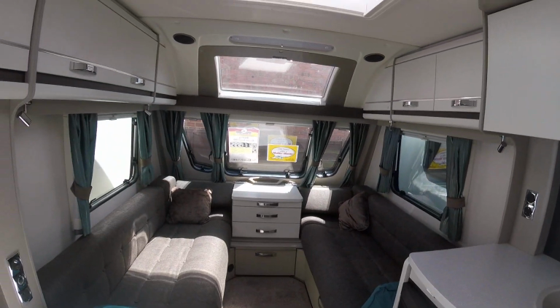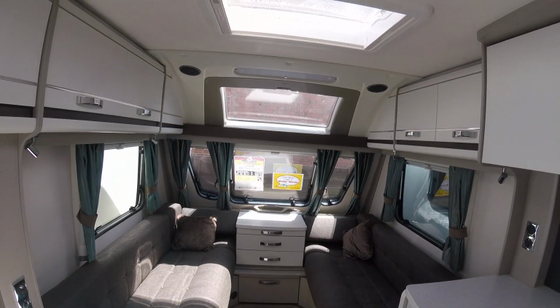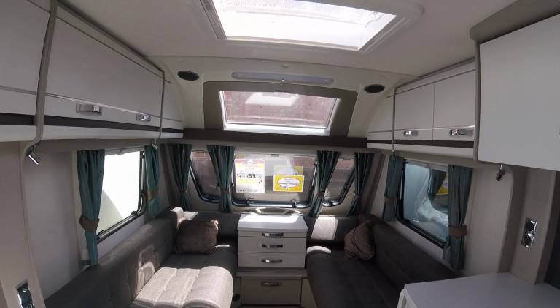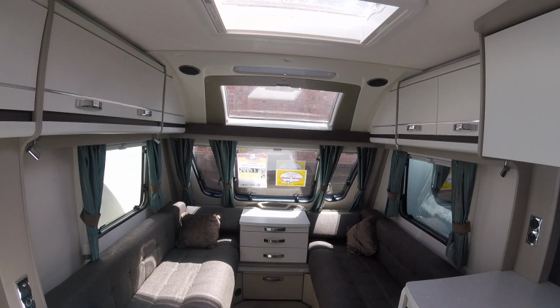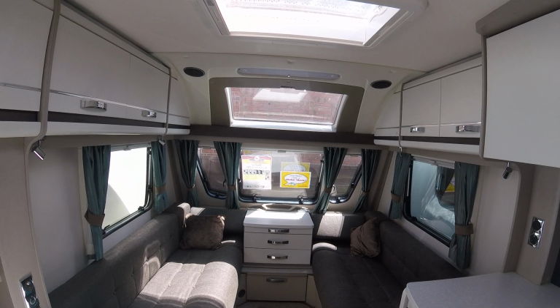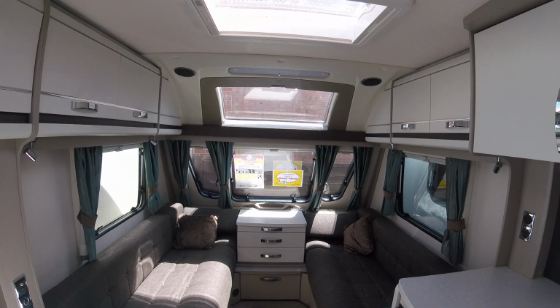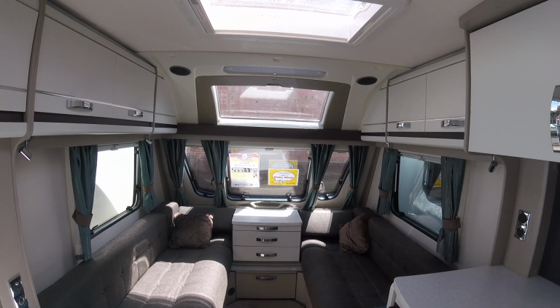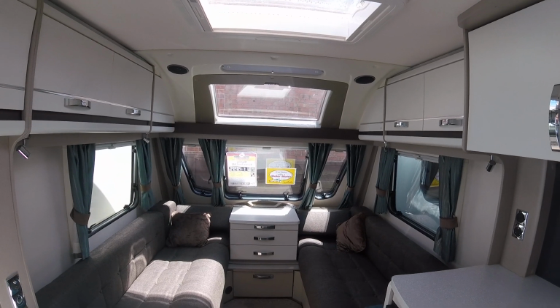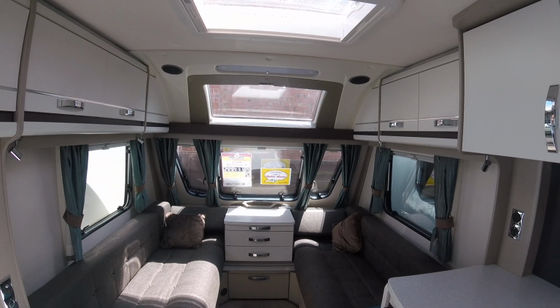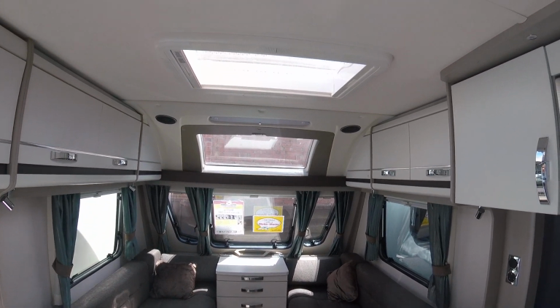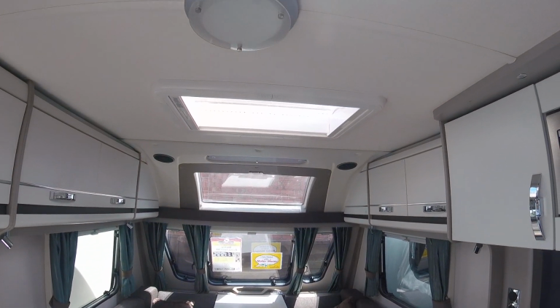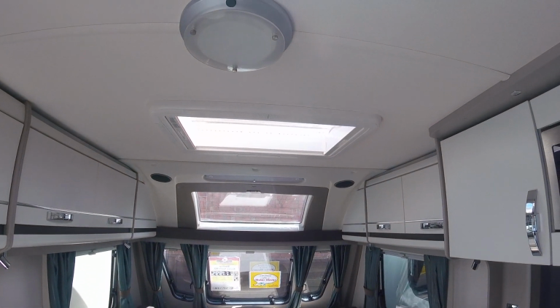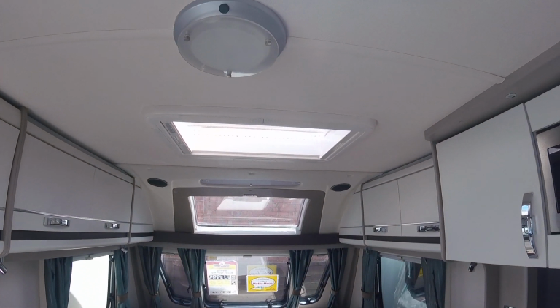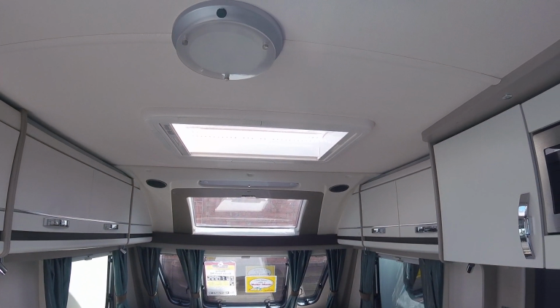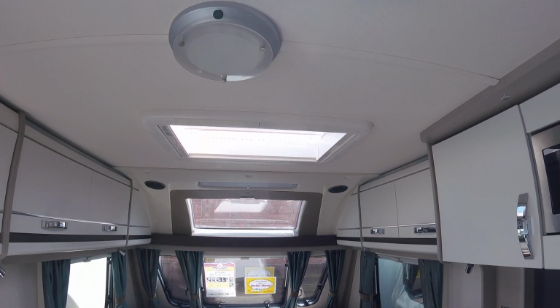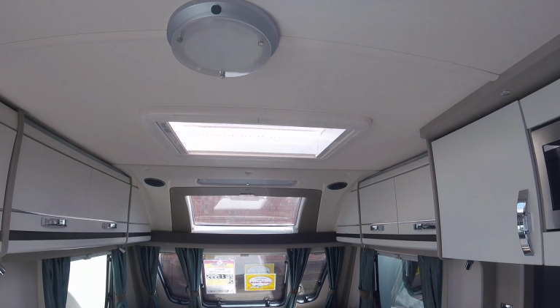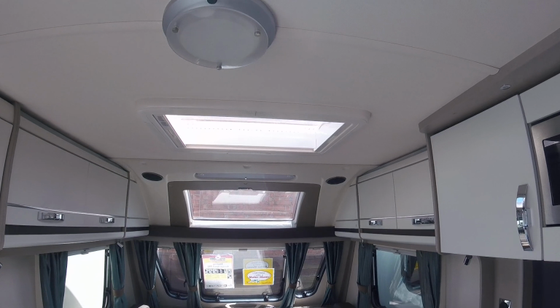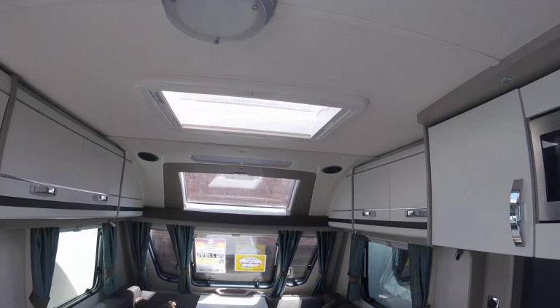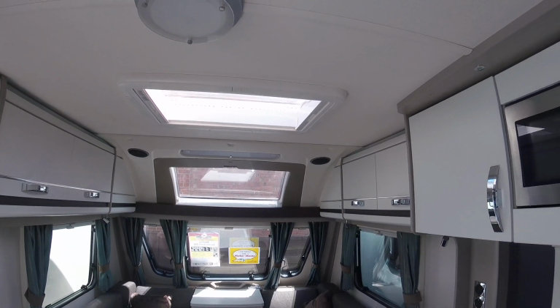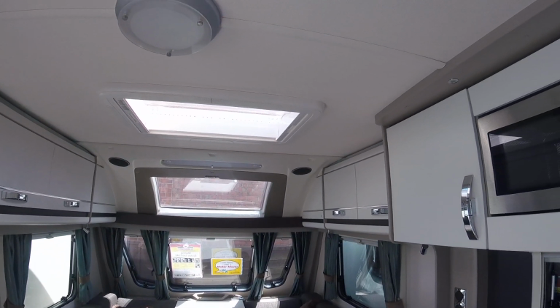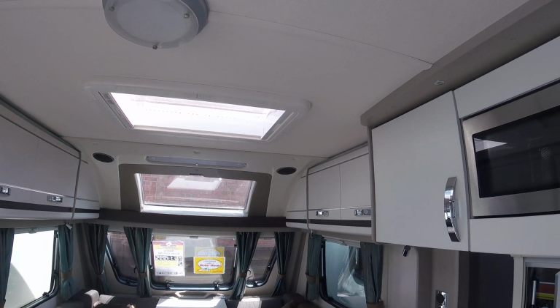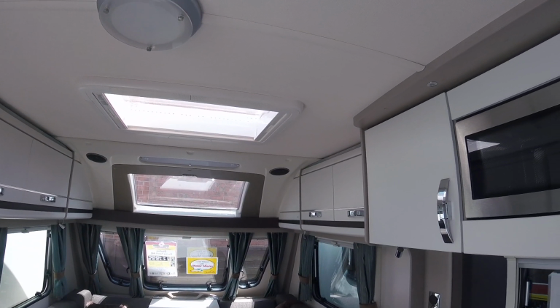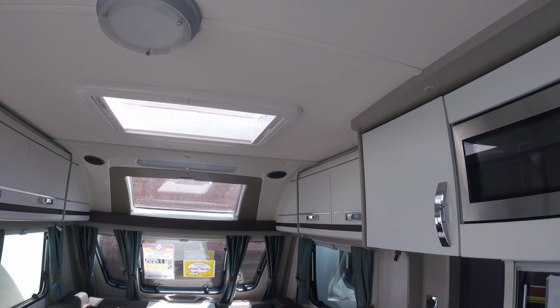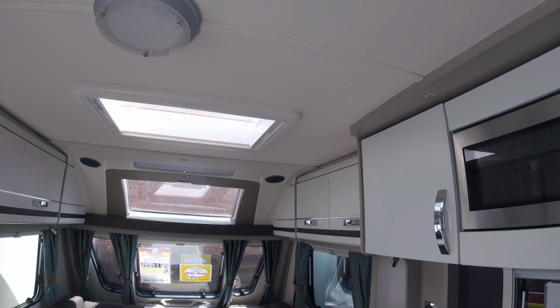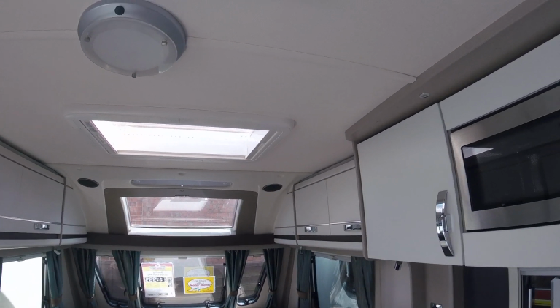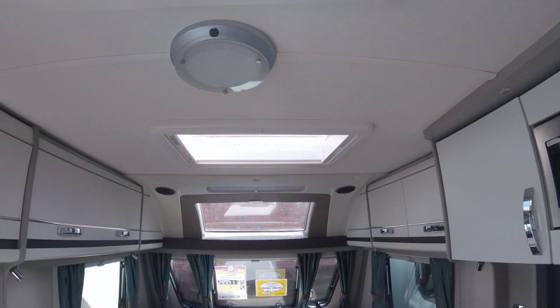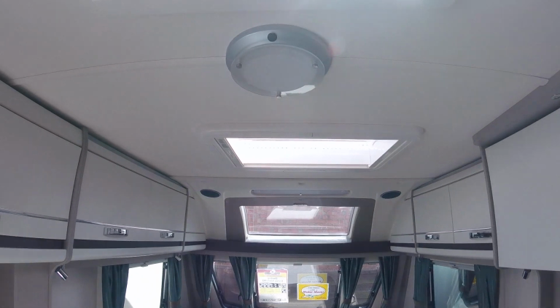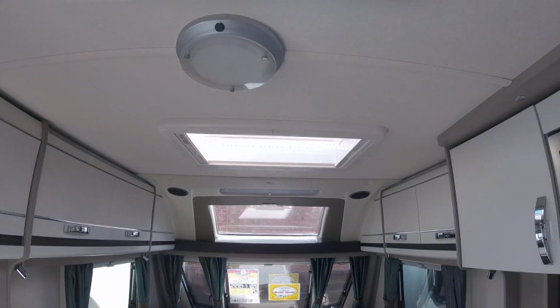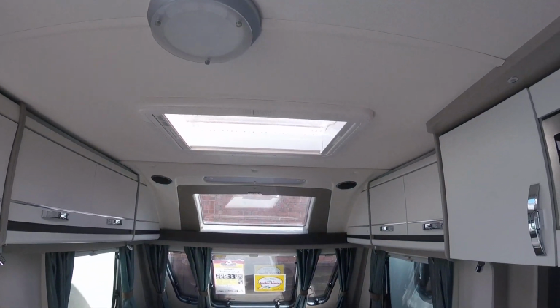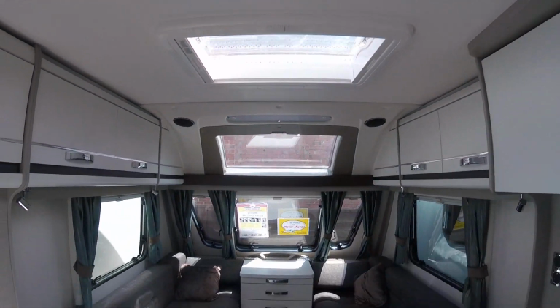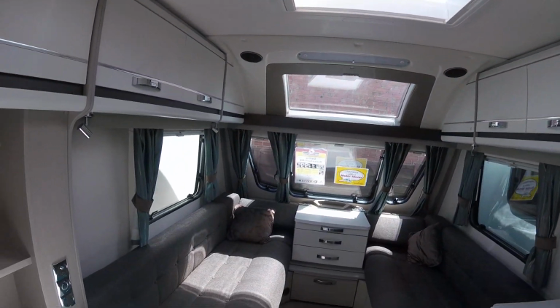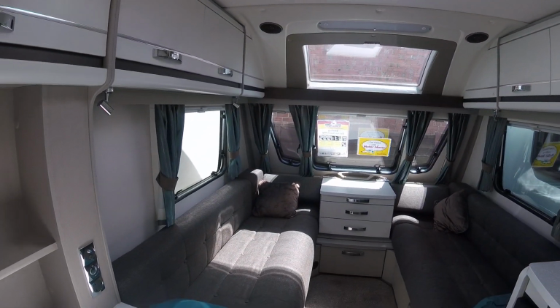It is a 2012 Stirling Eccles Sport 442 fitted with the sunroof, which was an optional extra in this year. It also features a CD radio player and you can see the speakers just there in the ceiling.